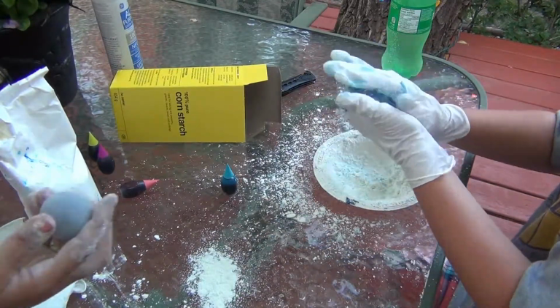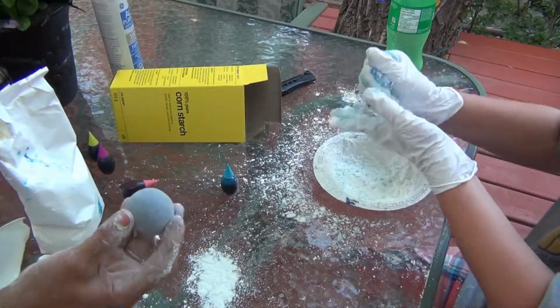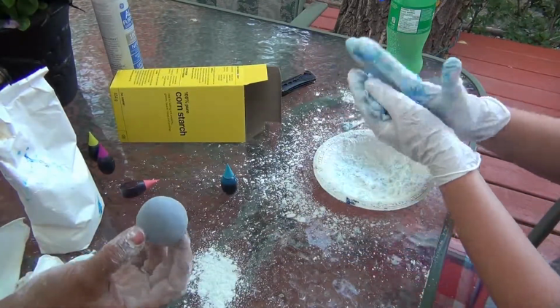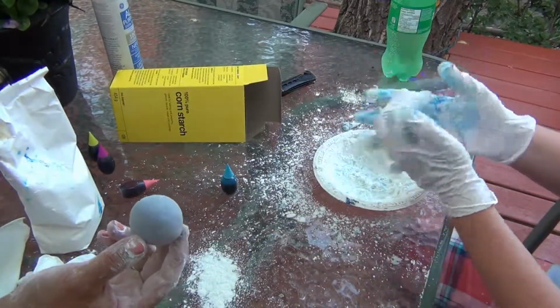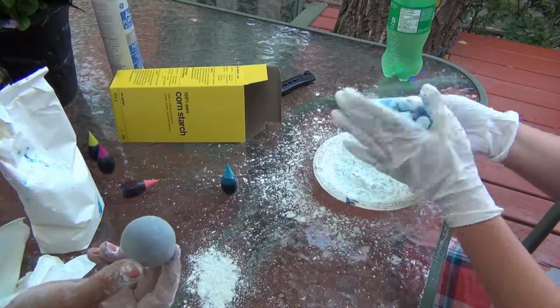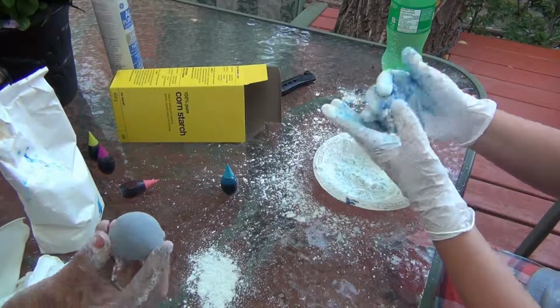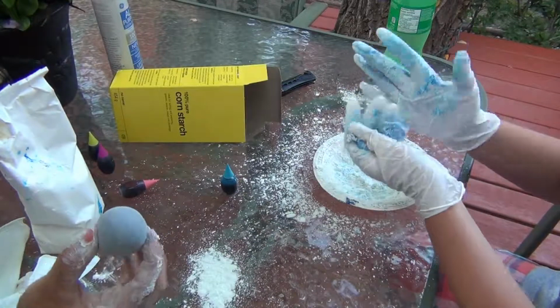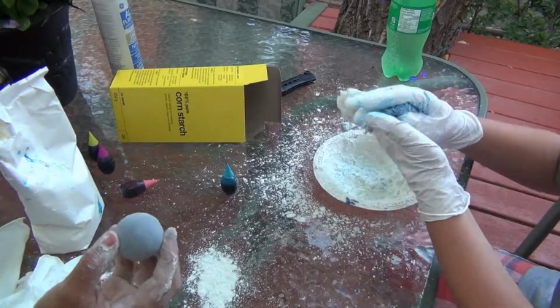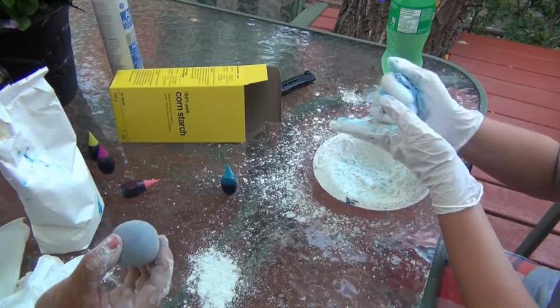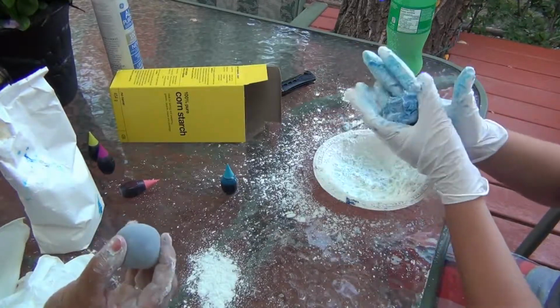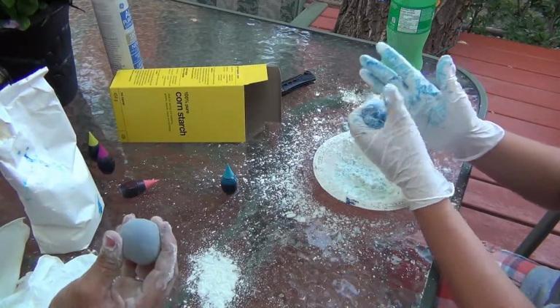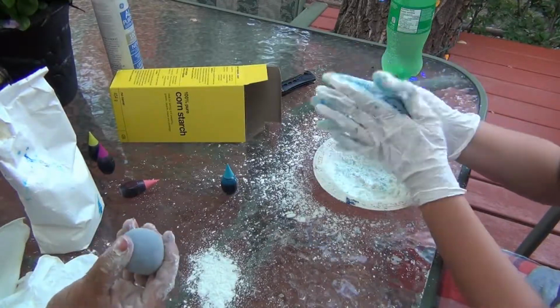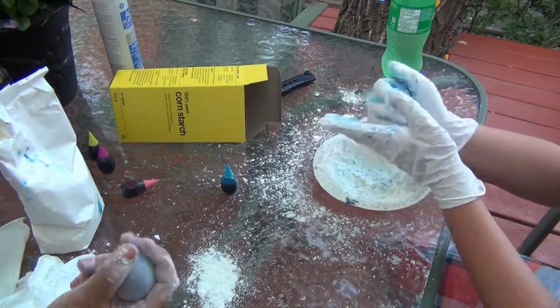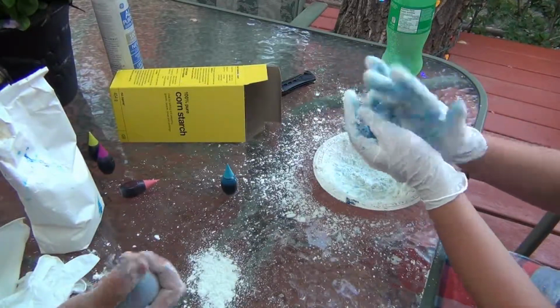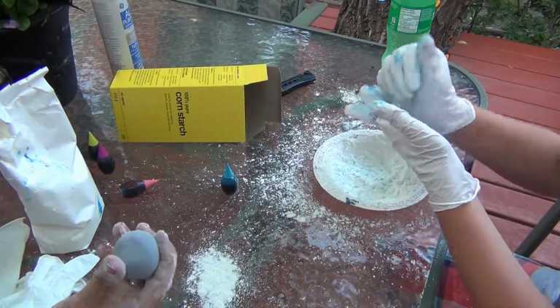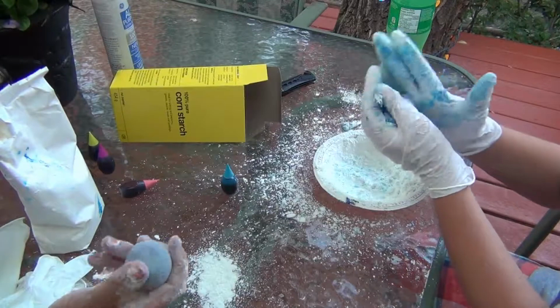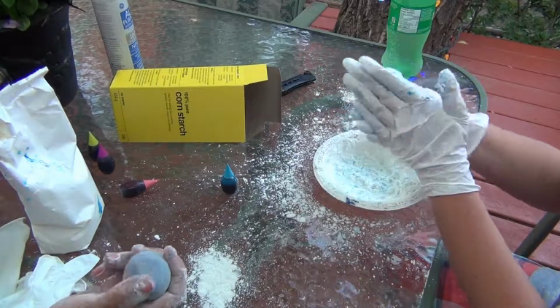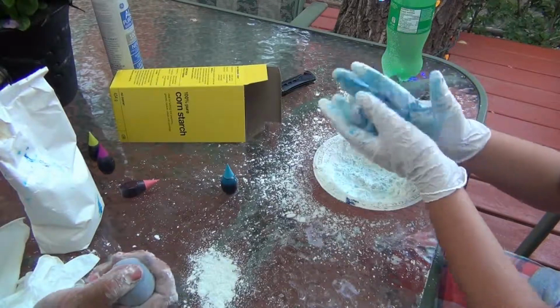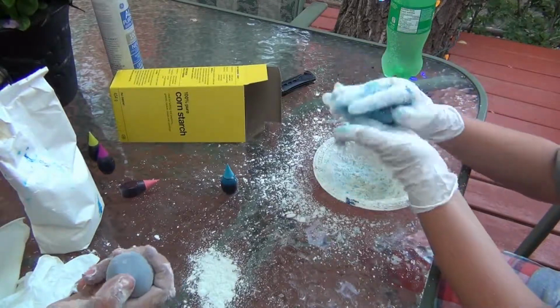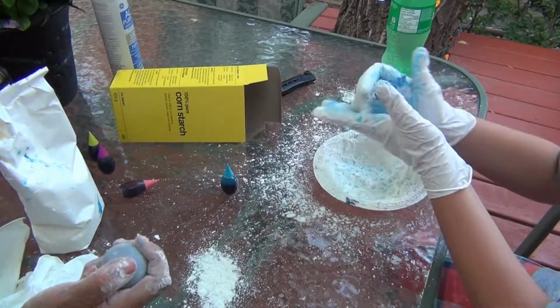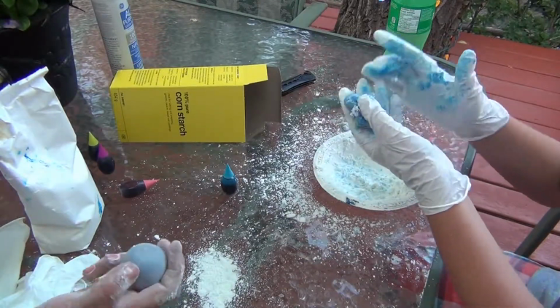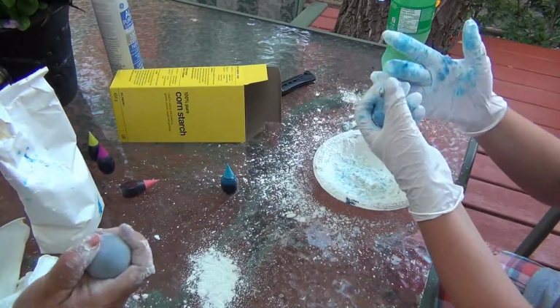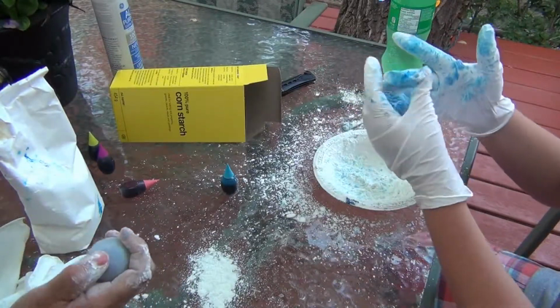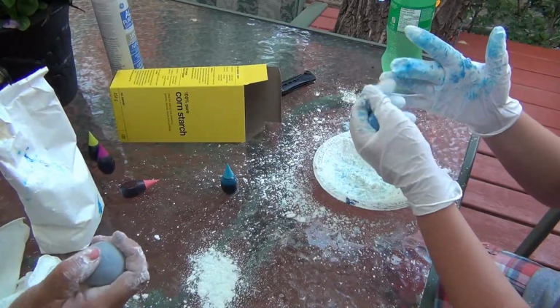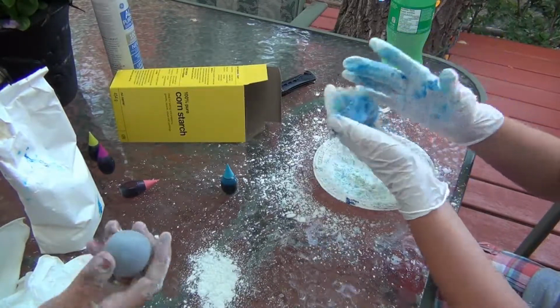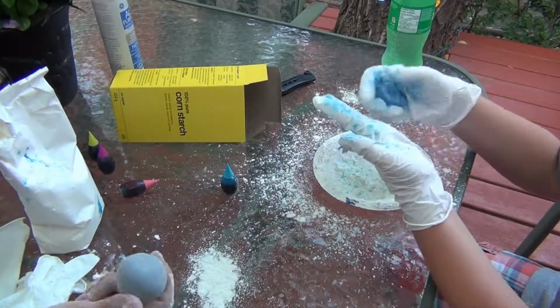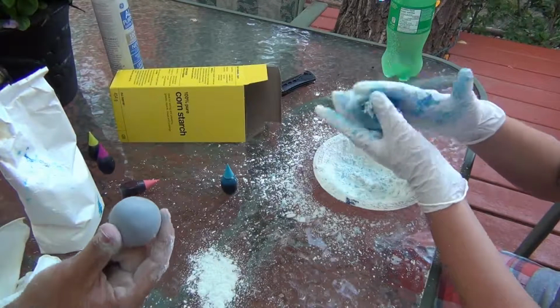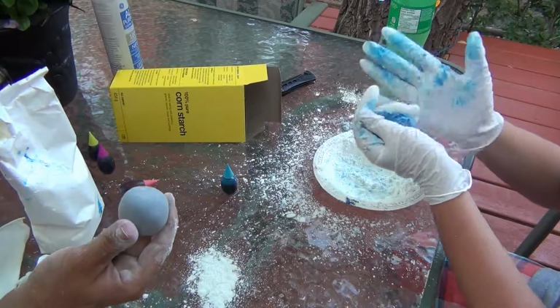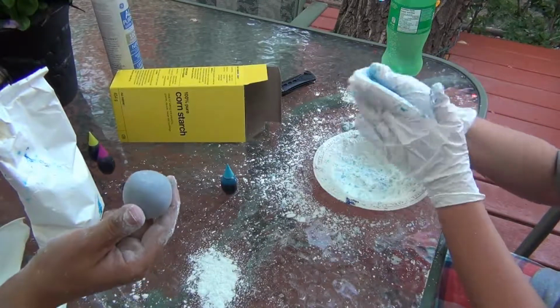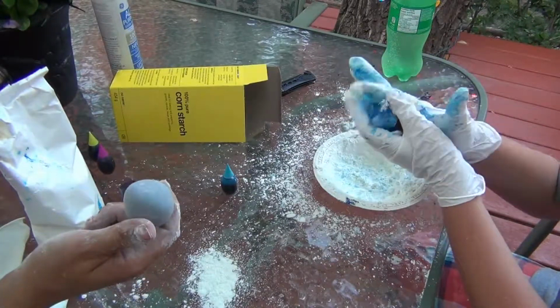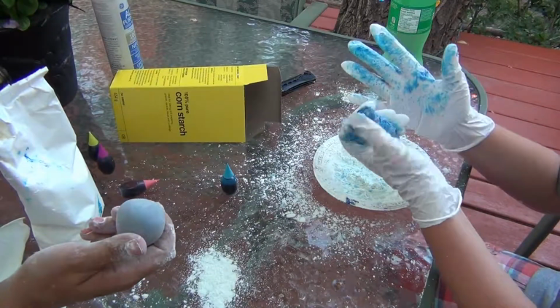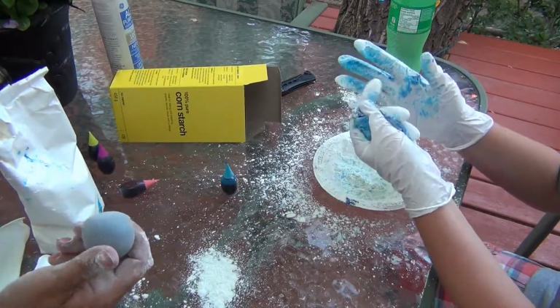We just made a simple ball the first time. It's still in the process of hardening, I think. It's pretty hard, but I don't think it's quite ready. Once it's completely ready, then we'll show you. And hopefully it'll be nice and bouncy.